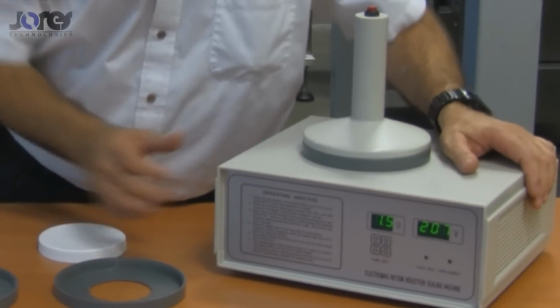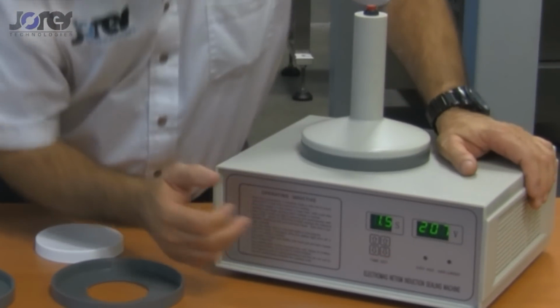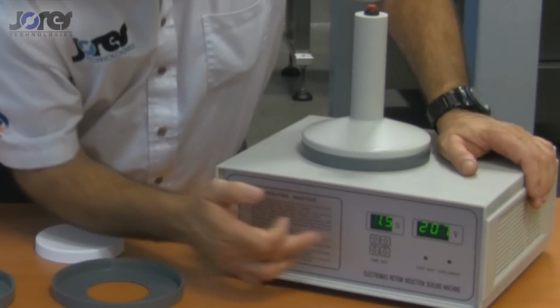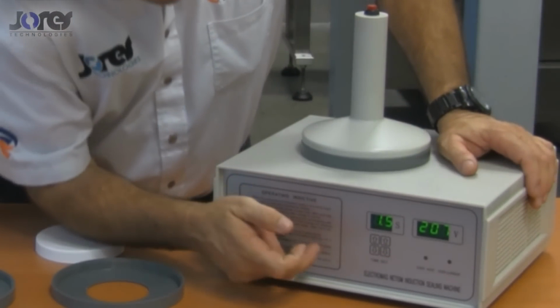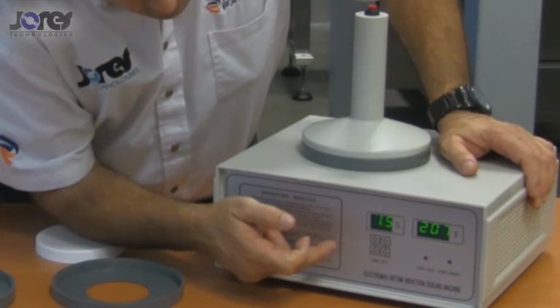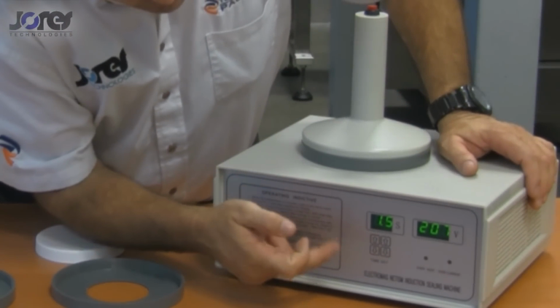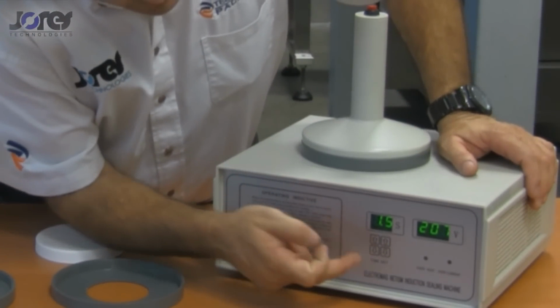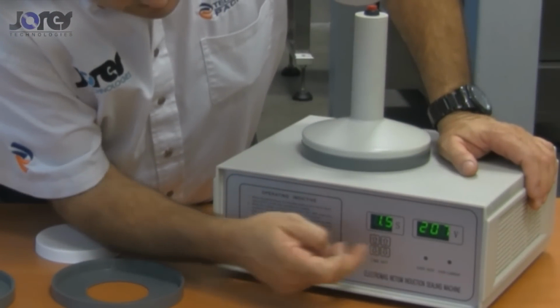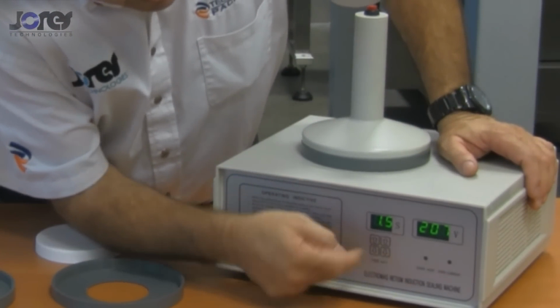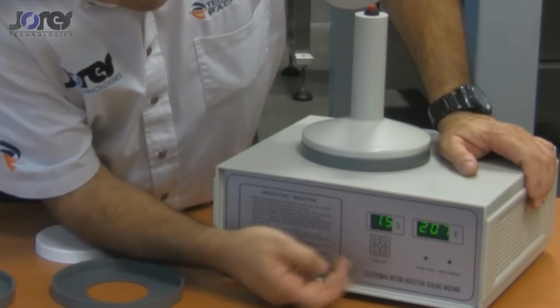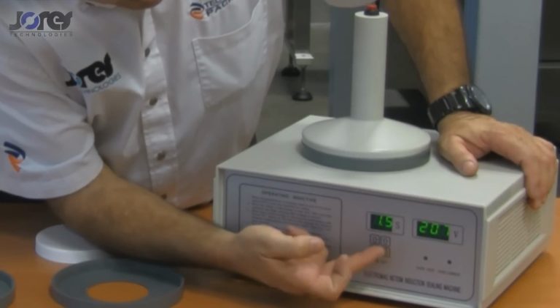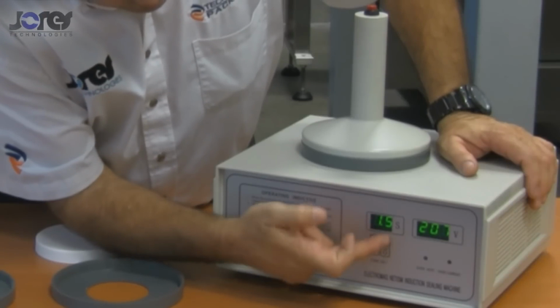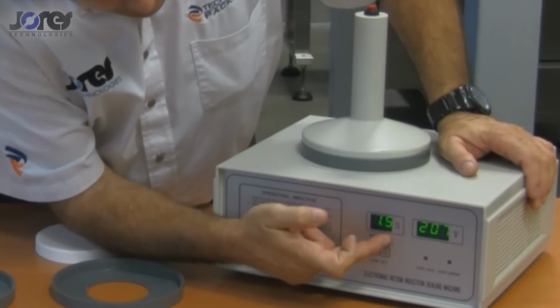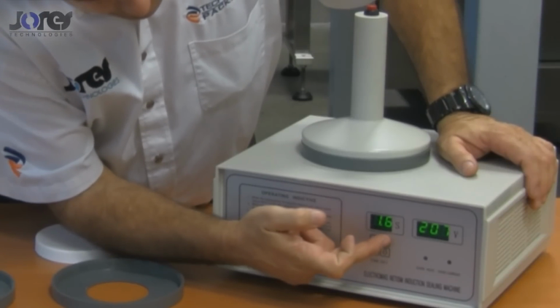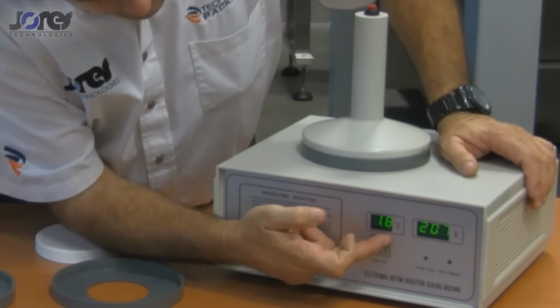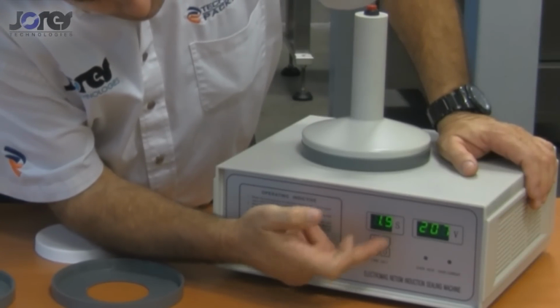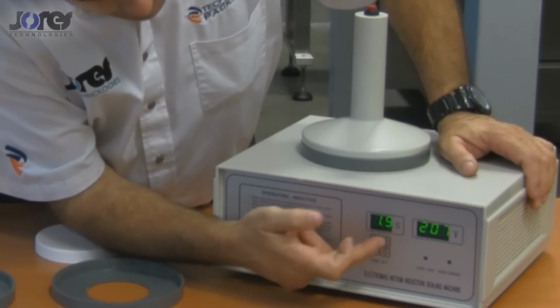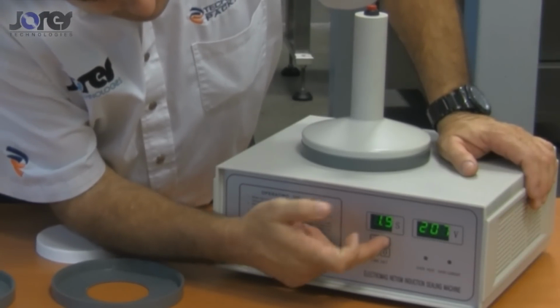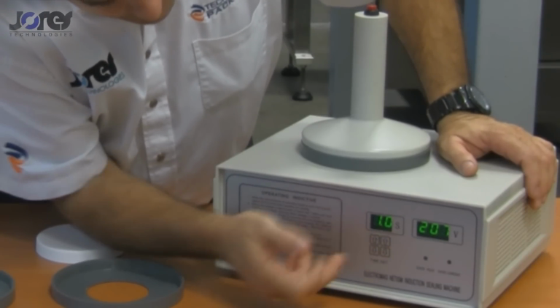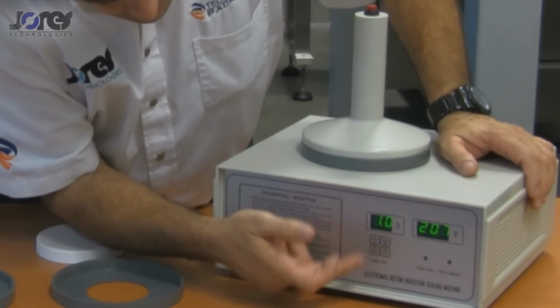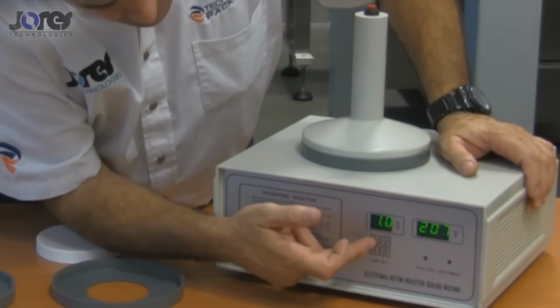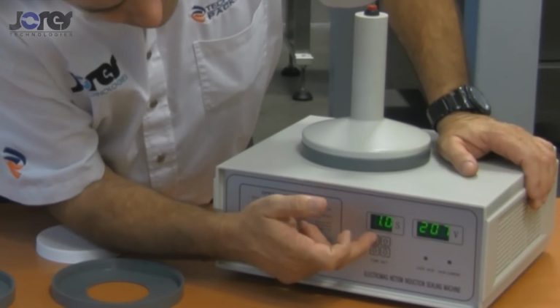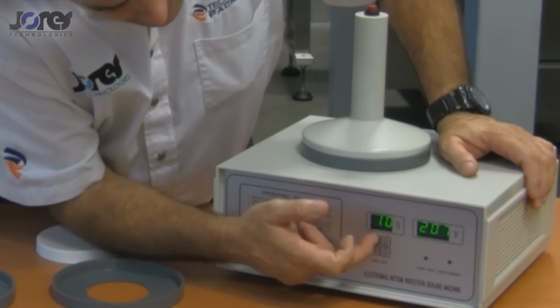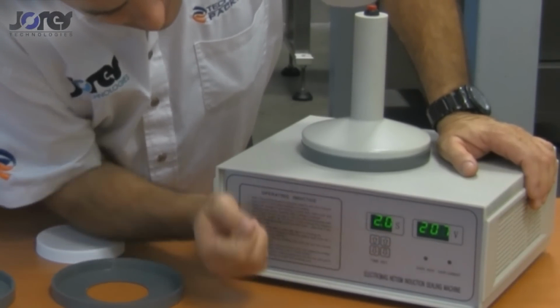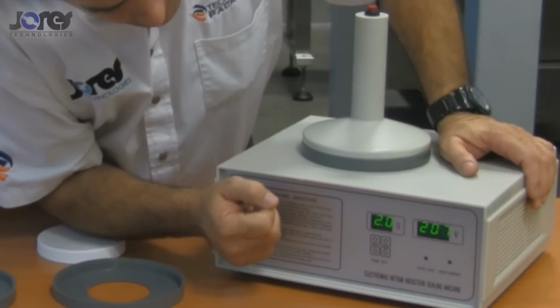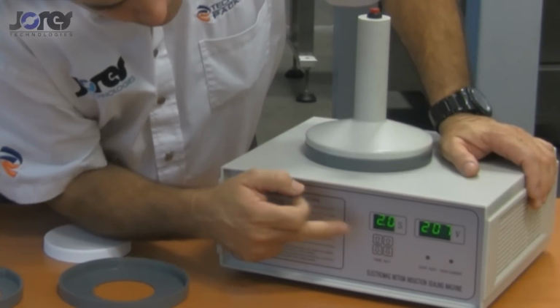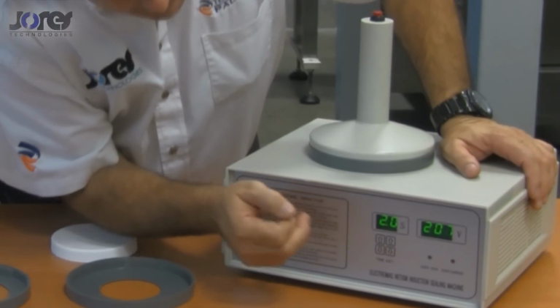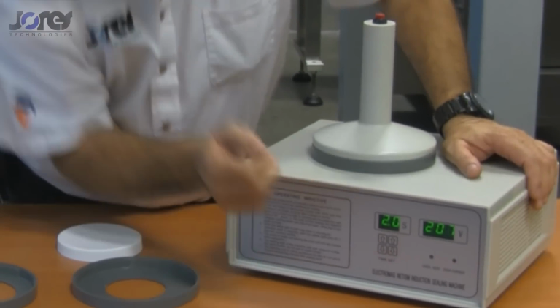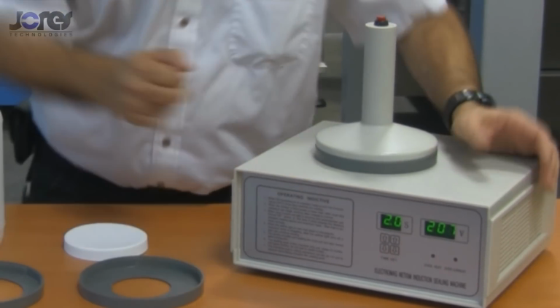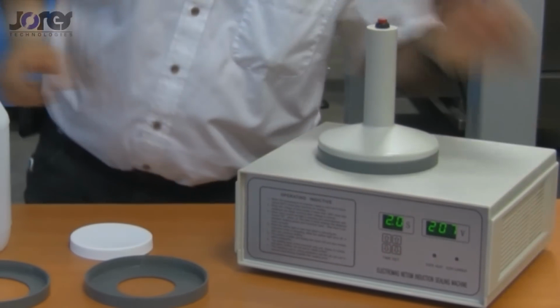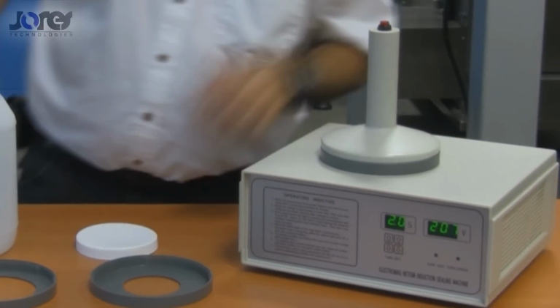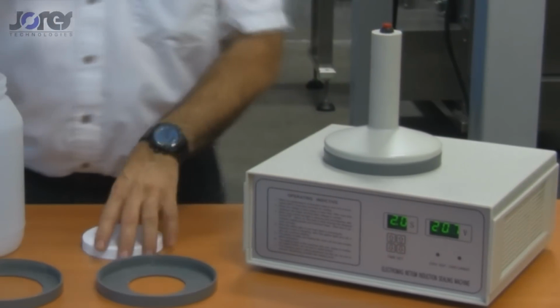So I'm going to adjust it up to two seconds. First I'm going to move the tenths of seconds to zero, and then I'm going to raise the seconds up to two.